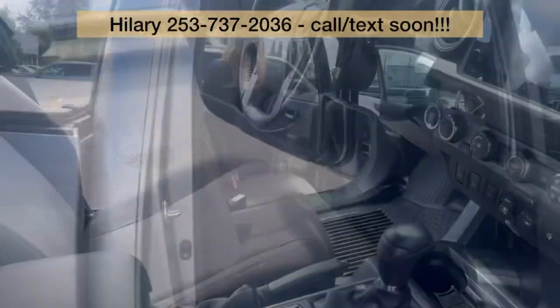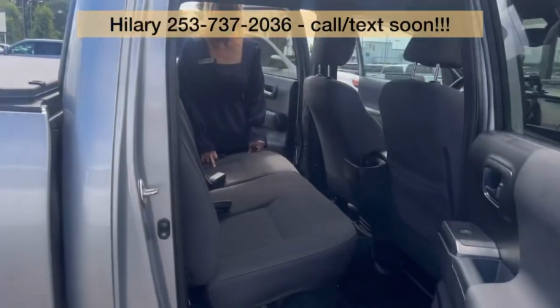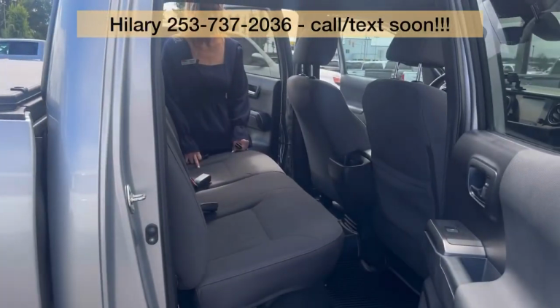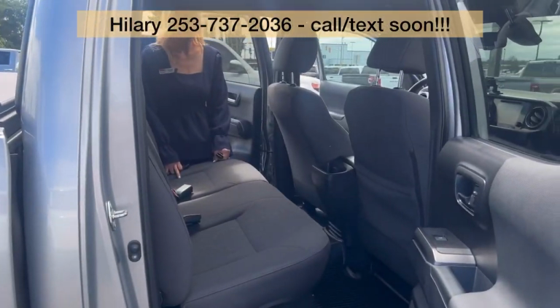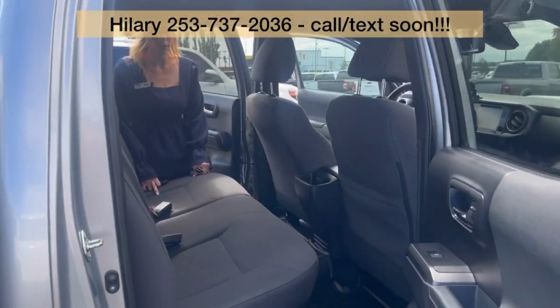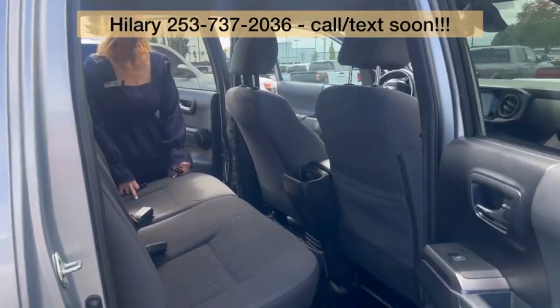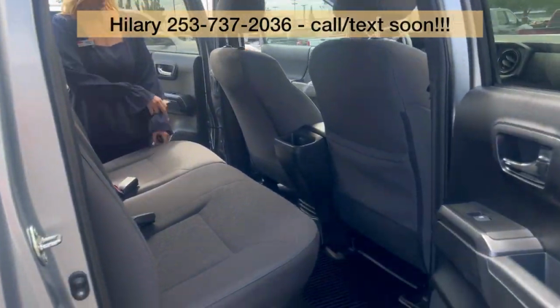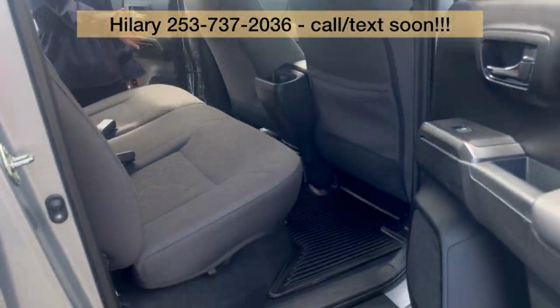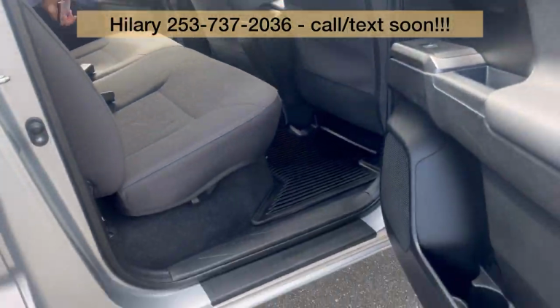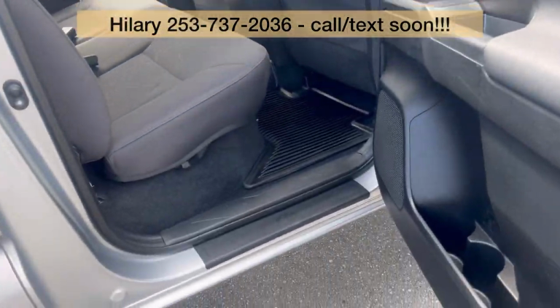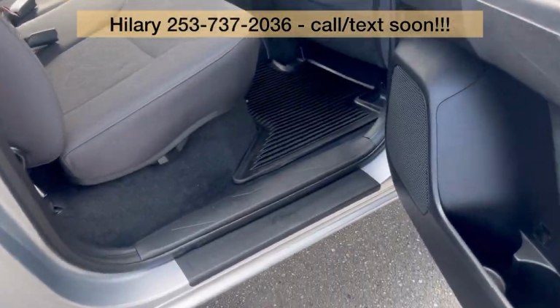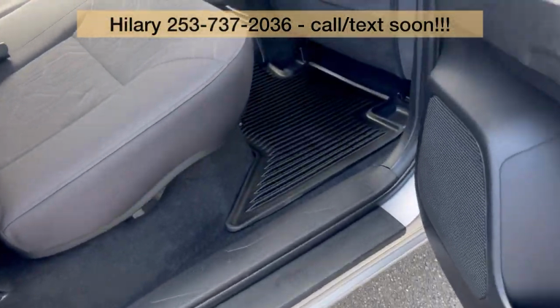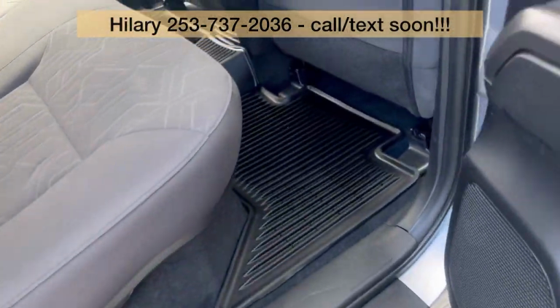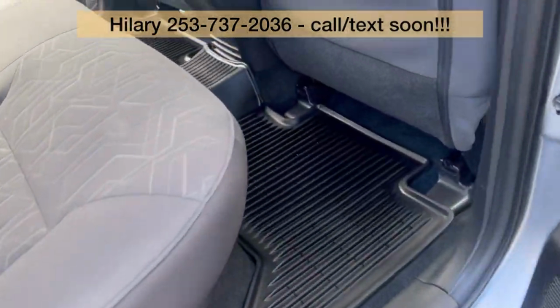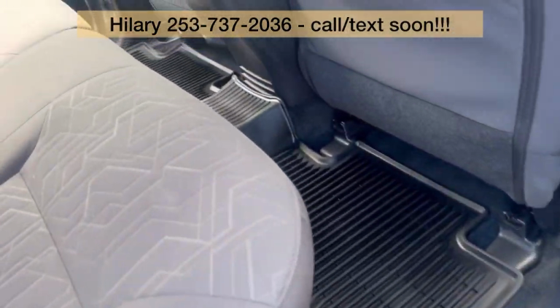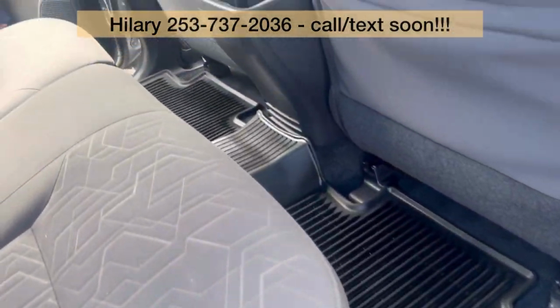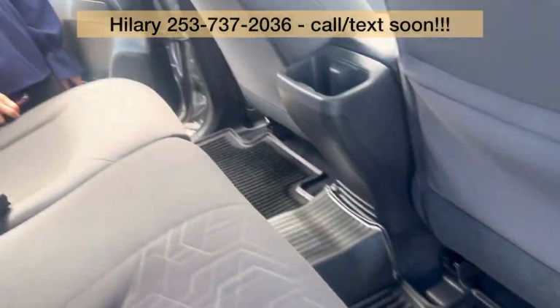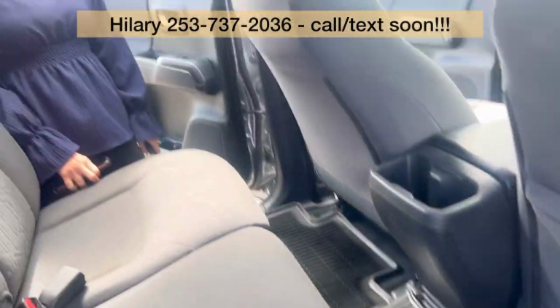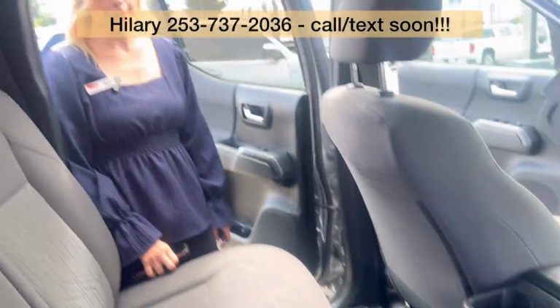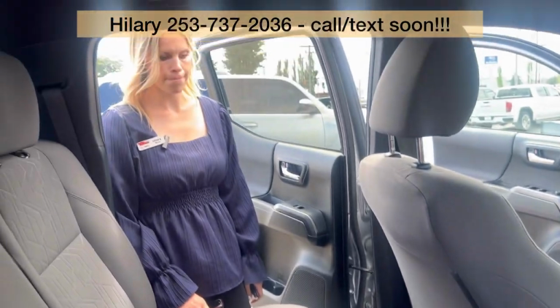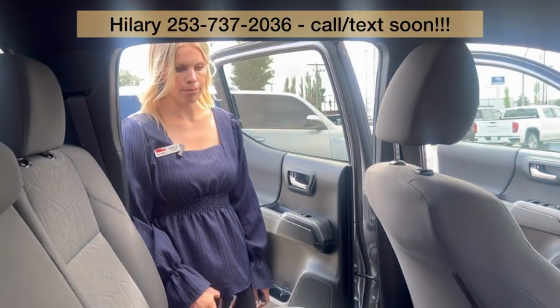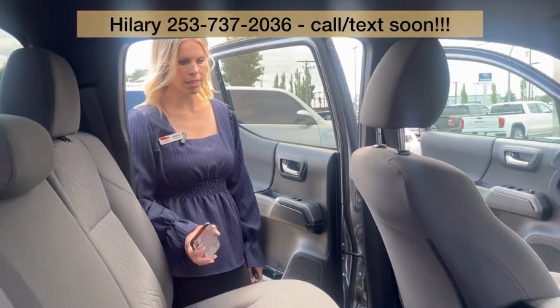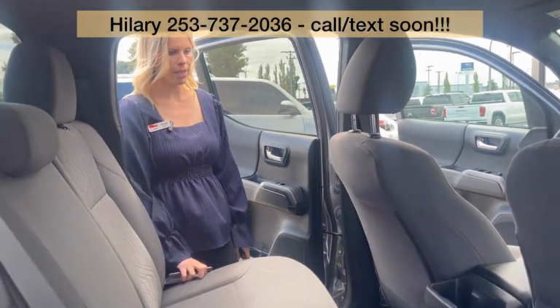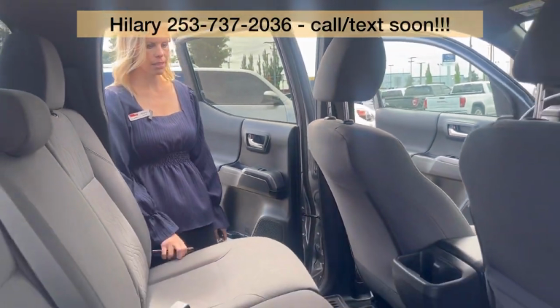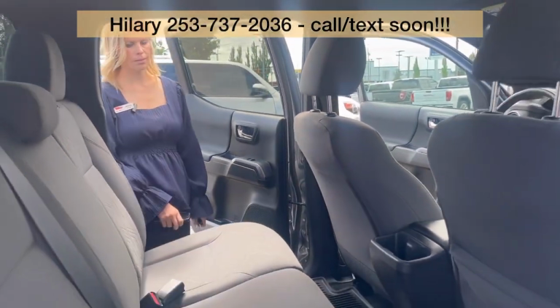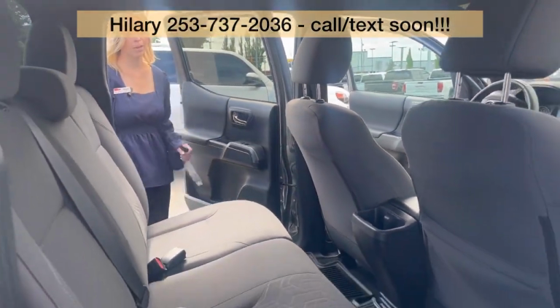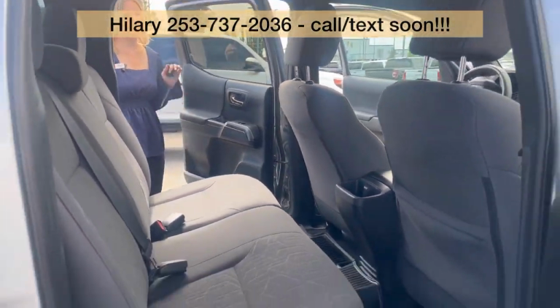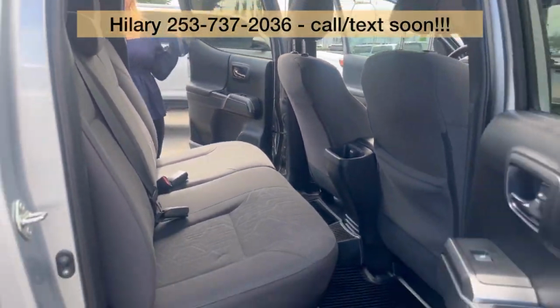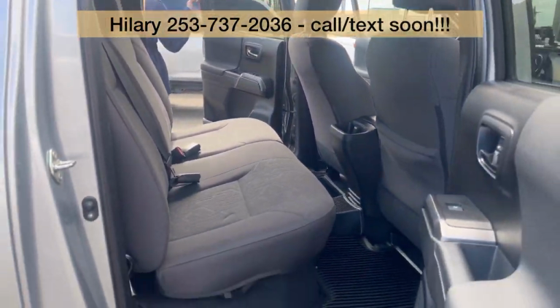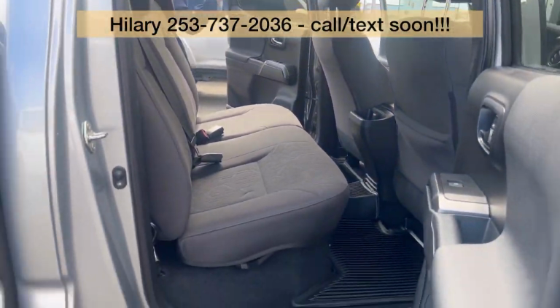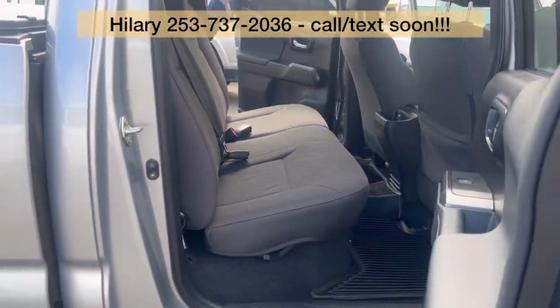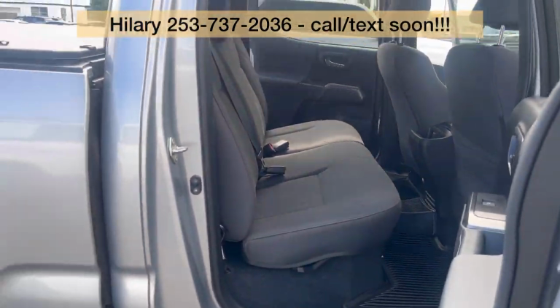It has floor liners throughout the whole truck, both the front and the back. Lots of space — your passengers will be comfortable in the second row.